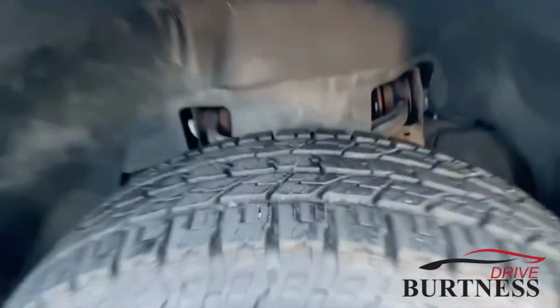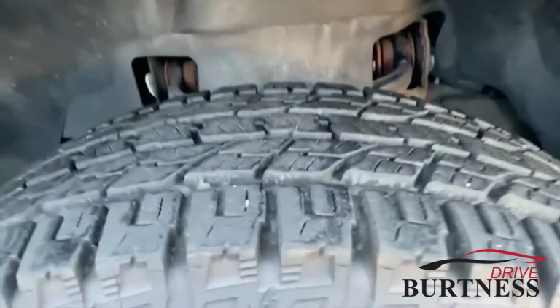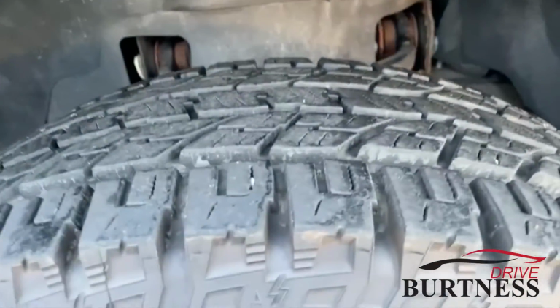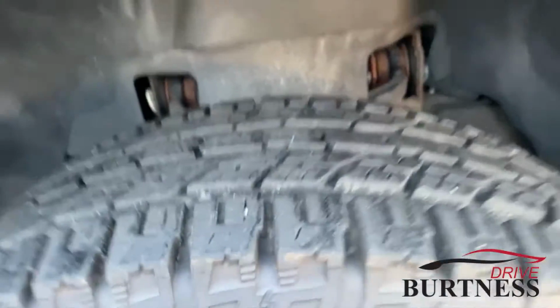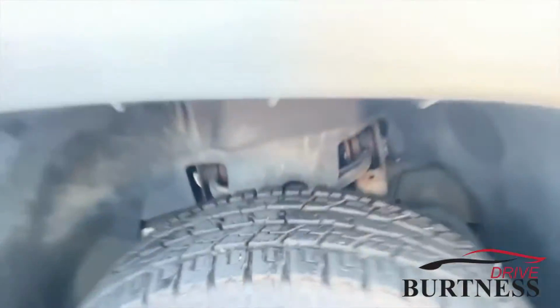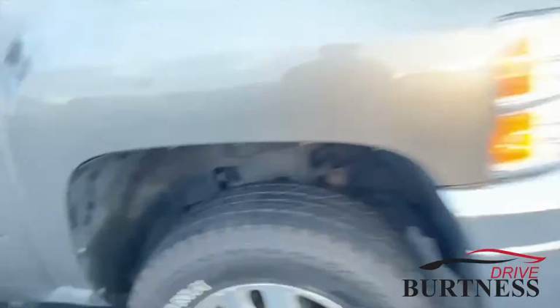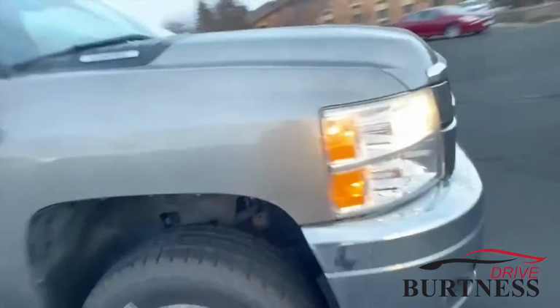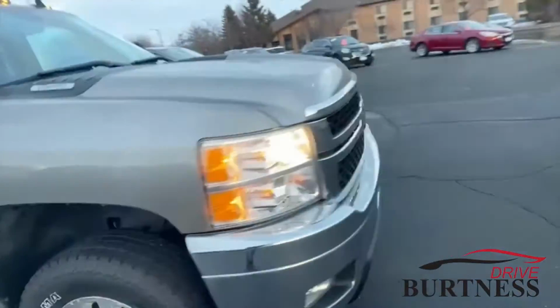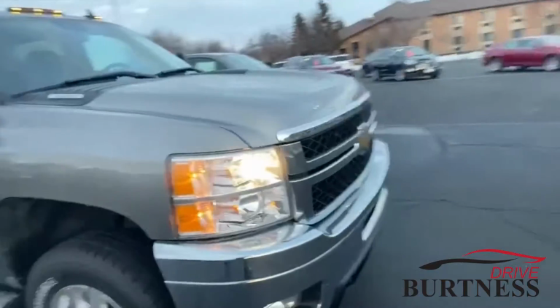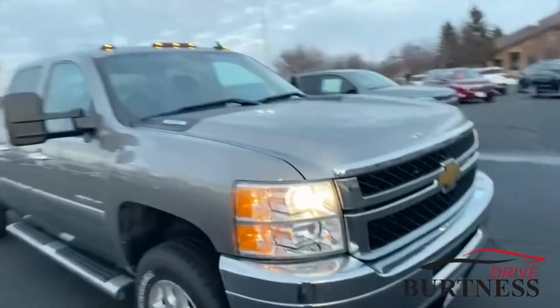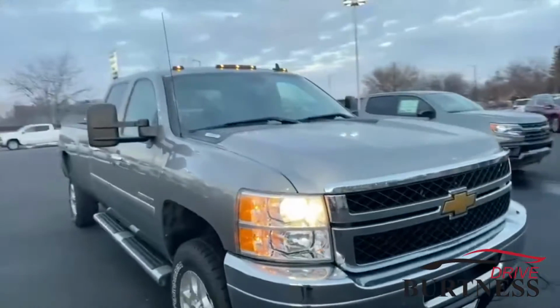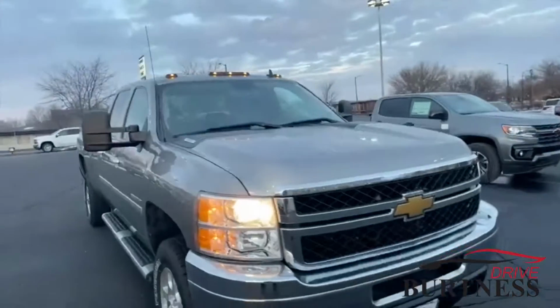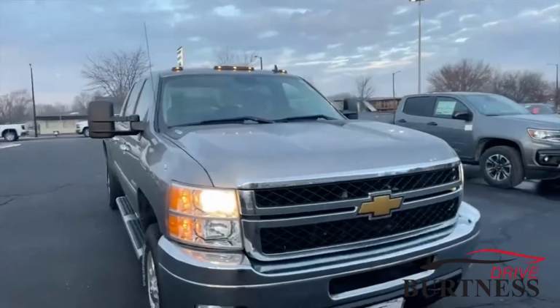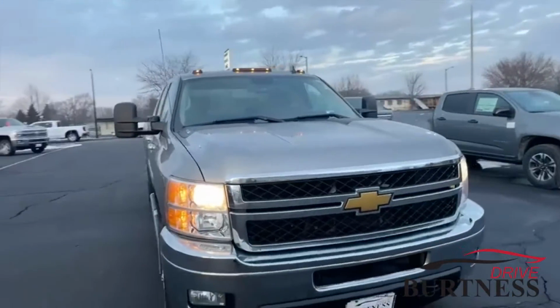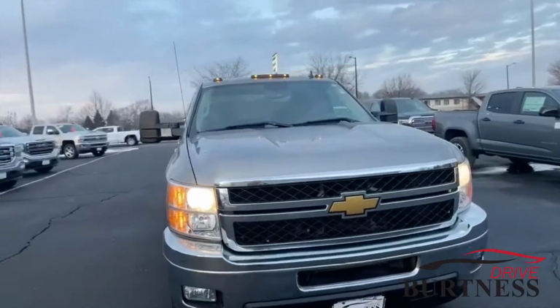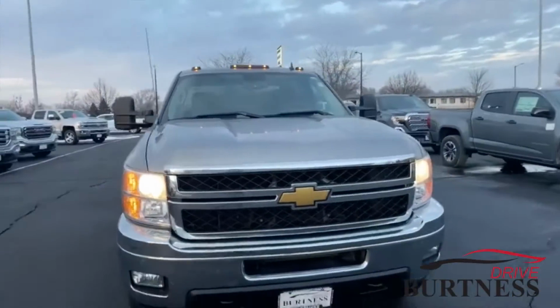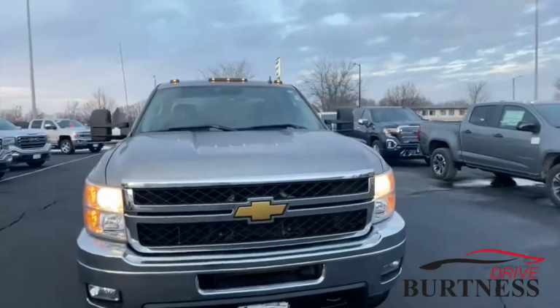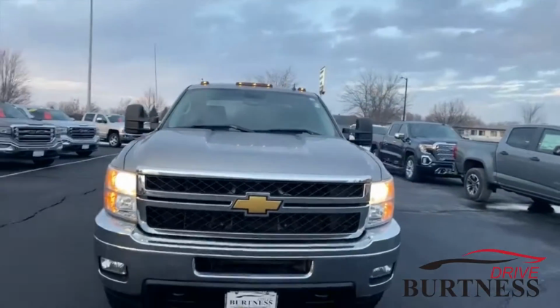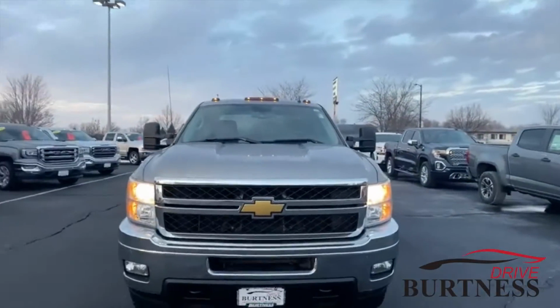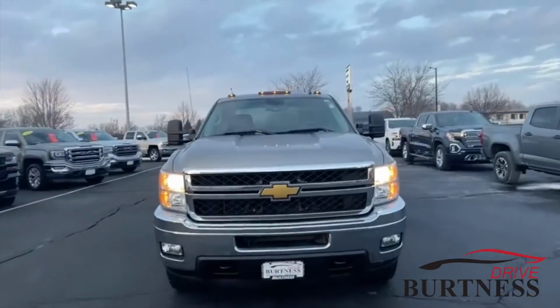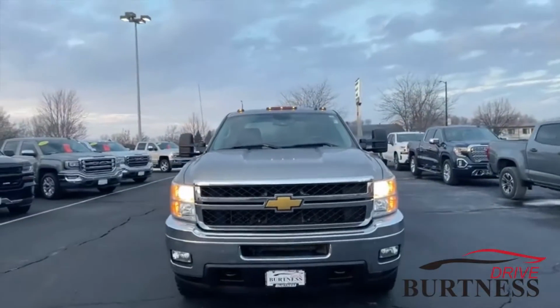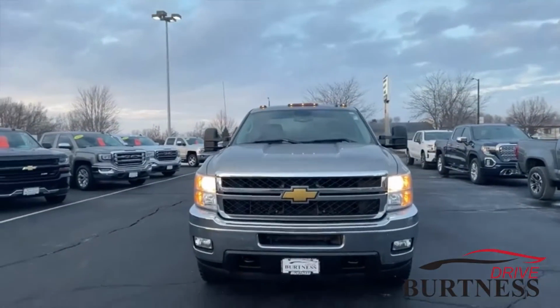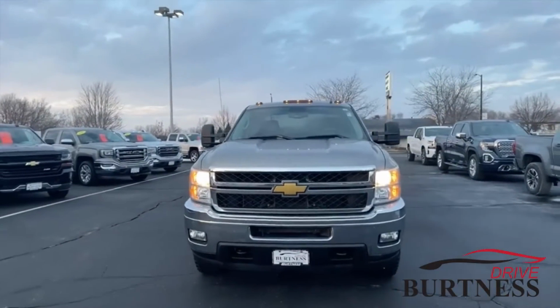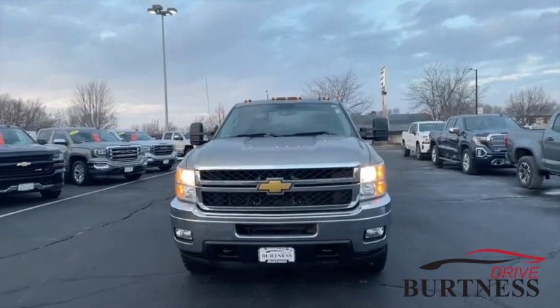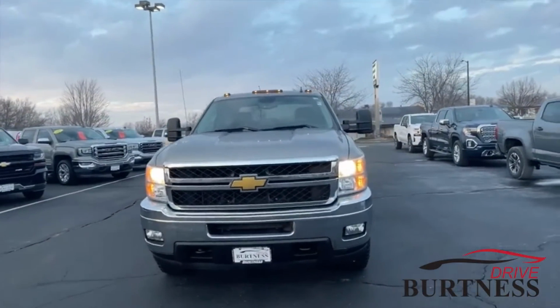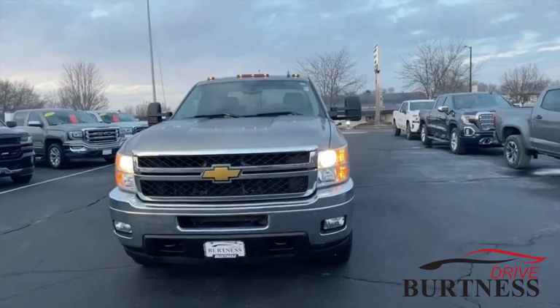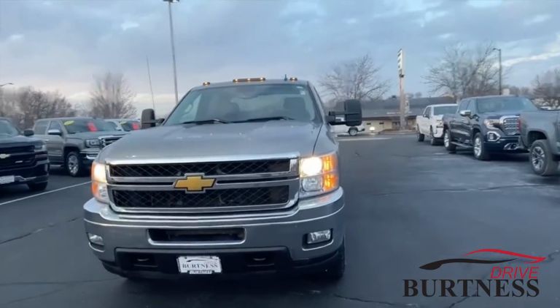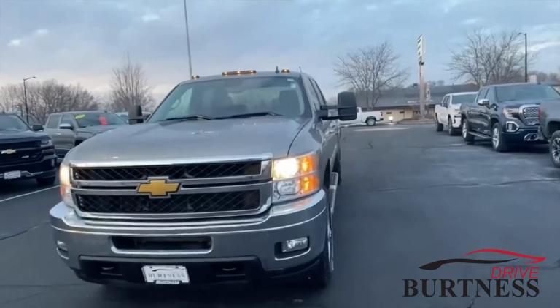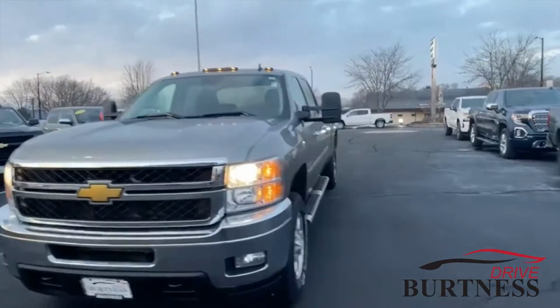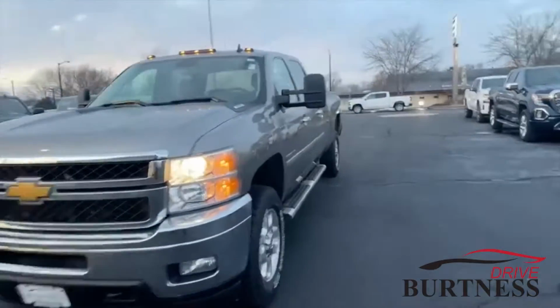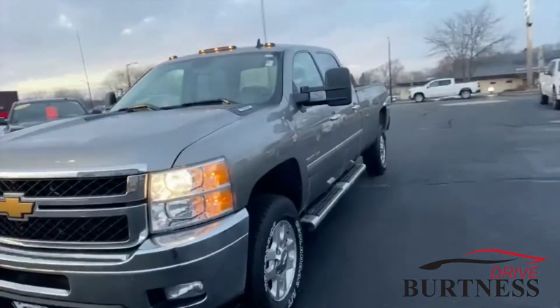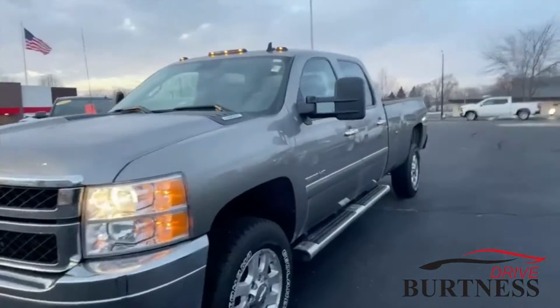Tires are brand new. Roof marker lamps, the front fog lights — Danielle, this thing is ready to roll for you.